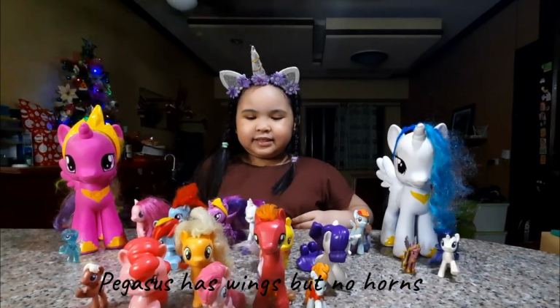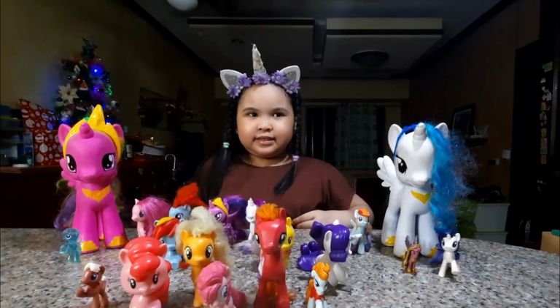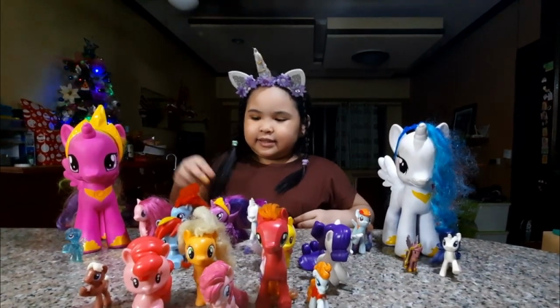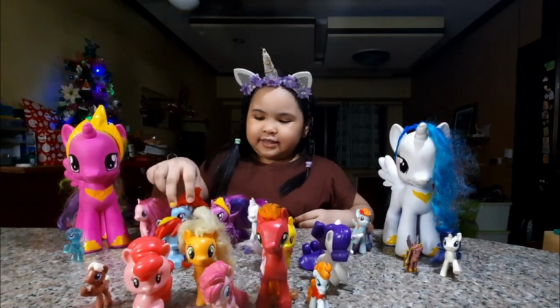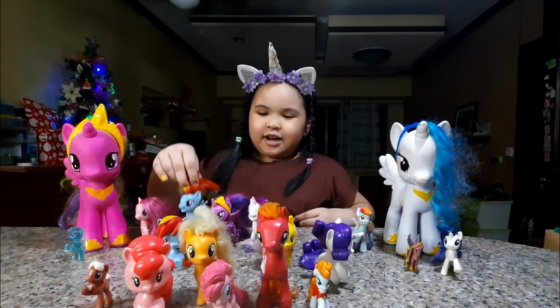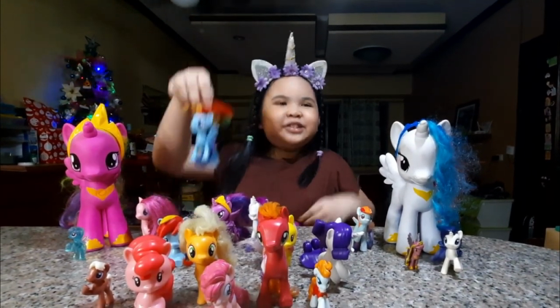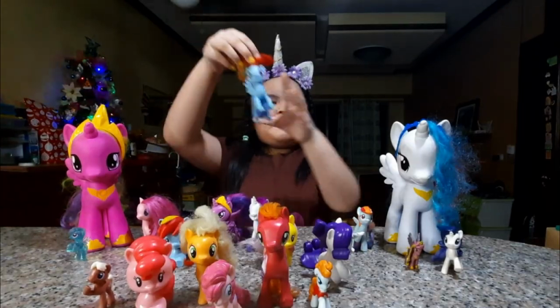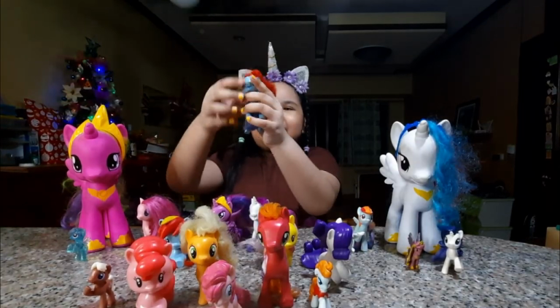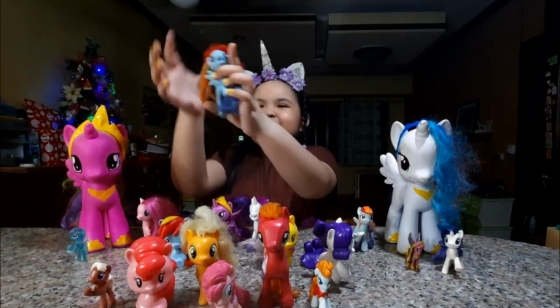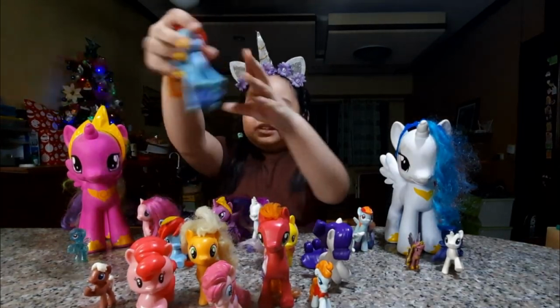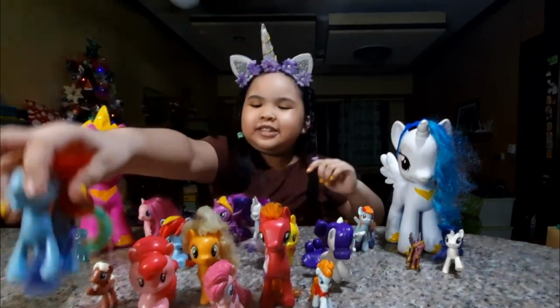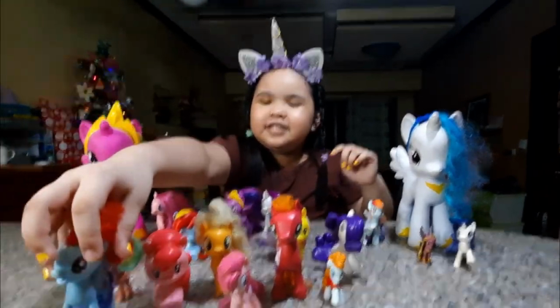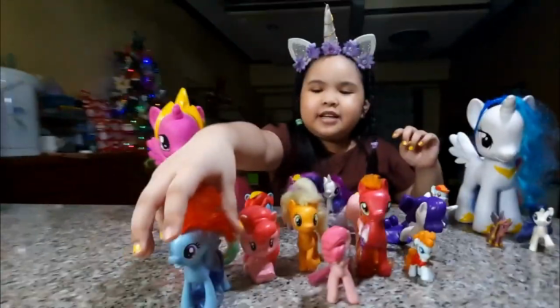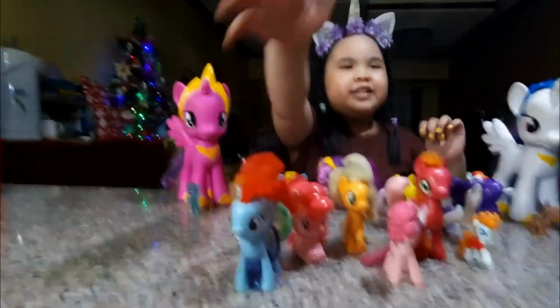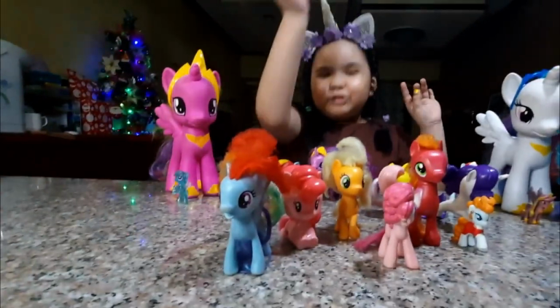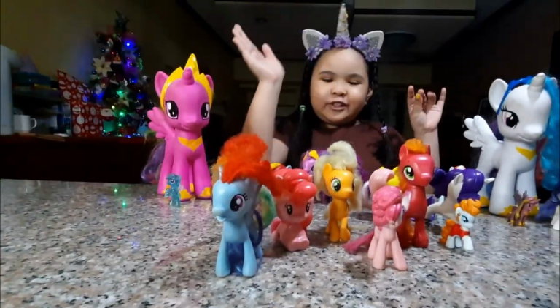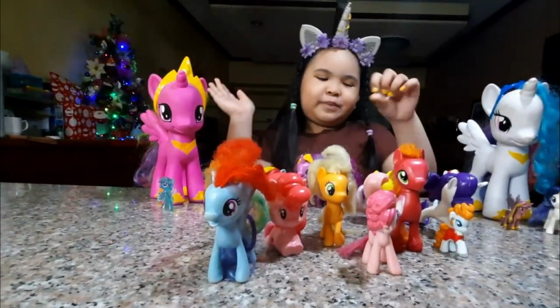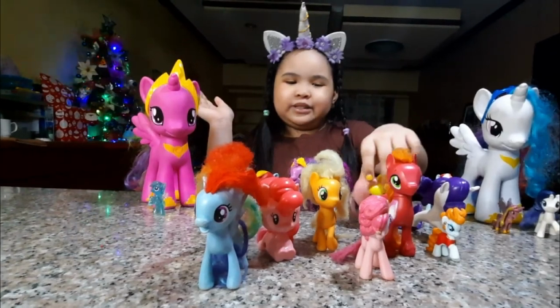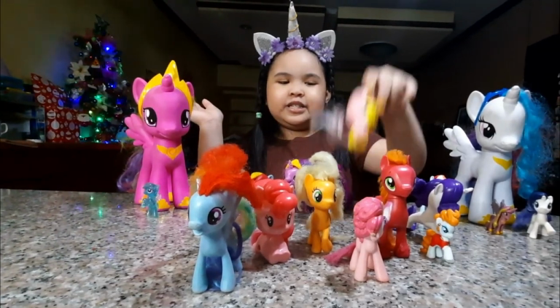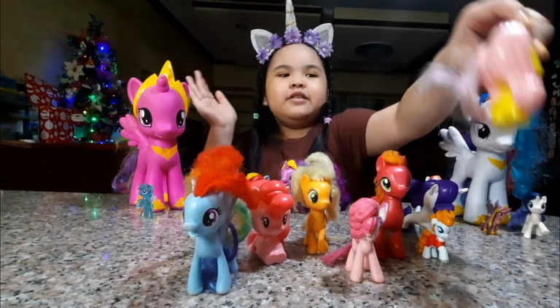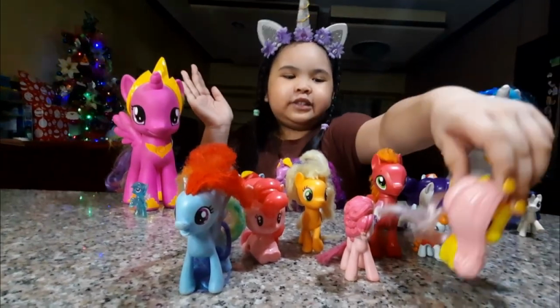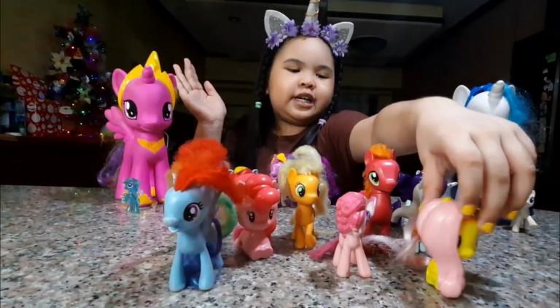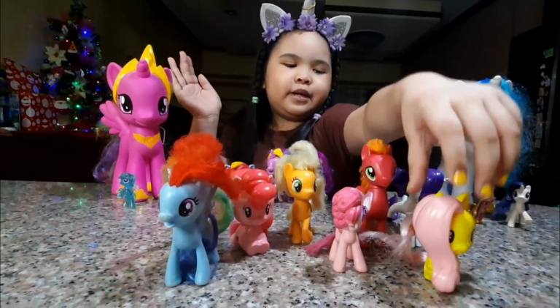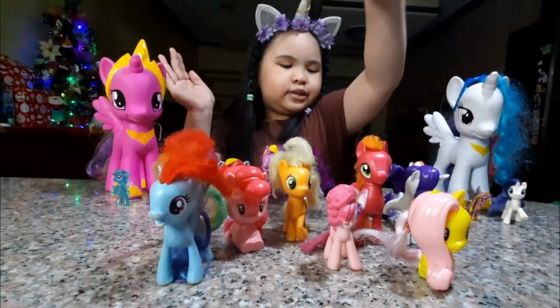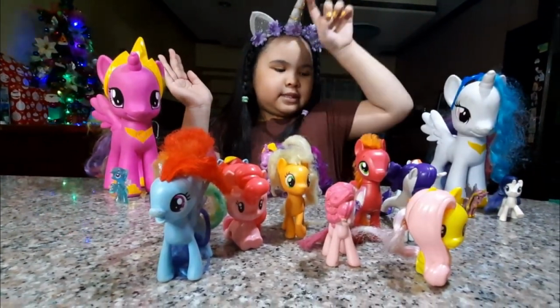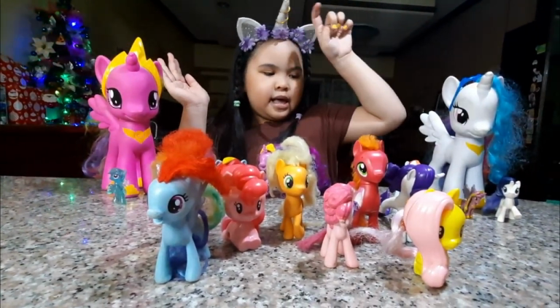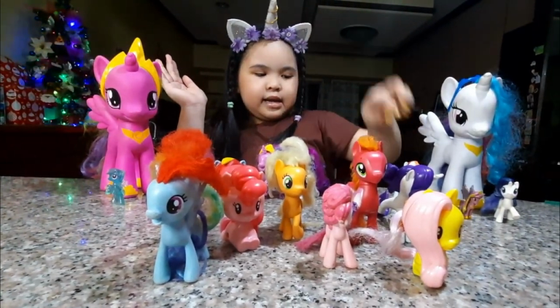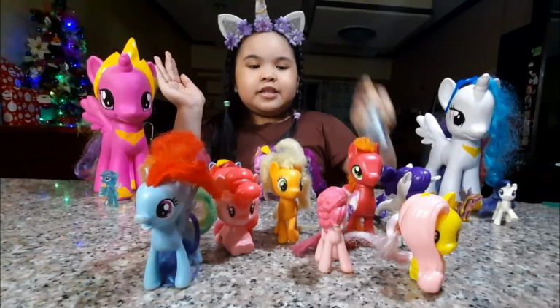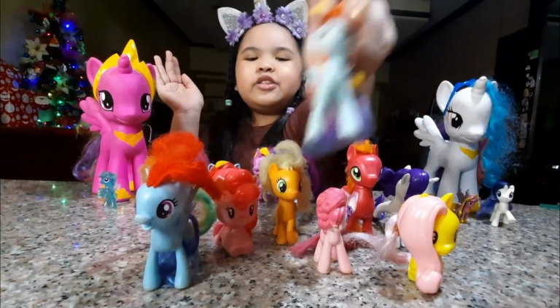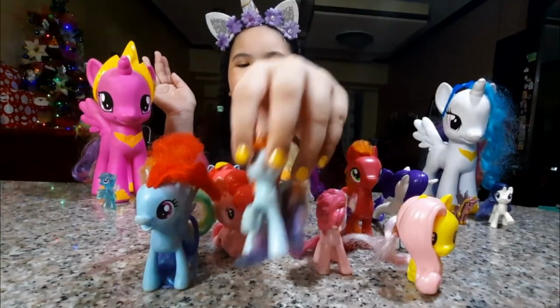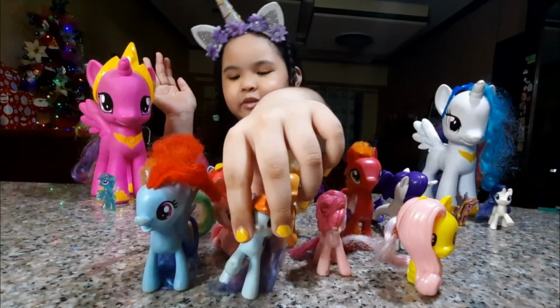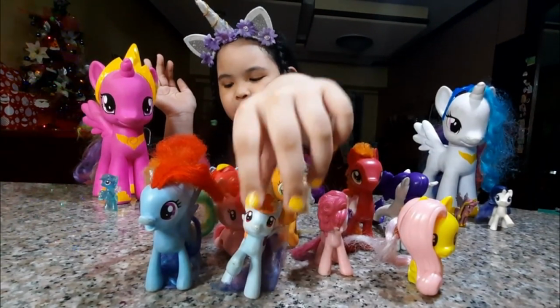So show me your Pegasus. Of course Rainbow Dash is a Pegasus — everyone knows Rainbow Dash is a Pegasus. Fluttershy is a Pegasus. And my favorite Rainbow Dash.